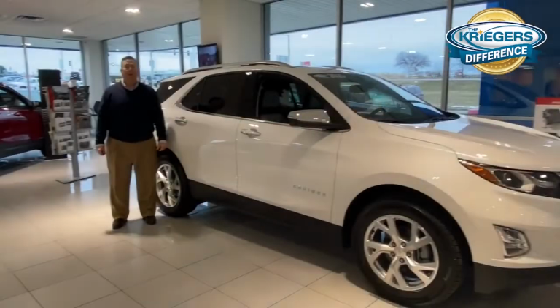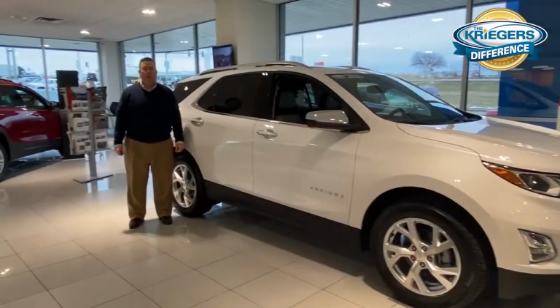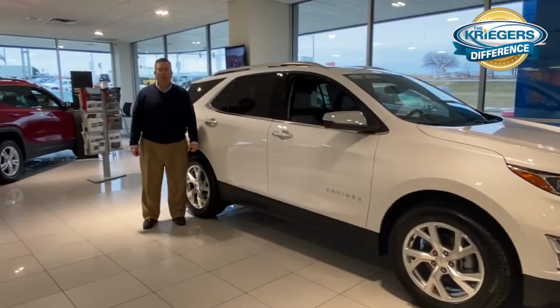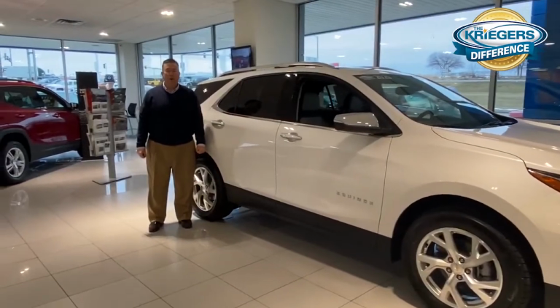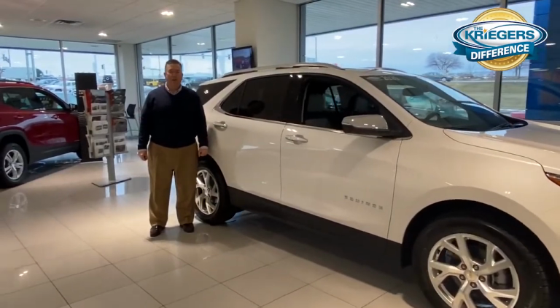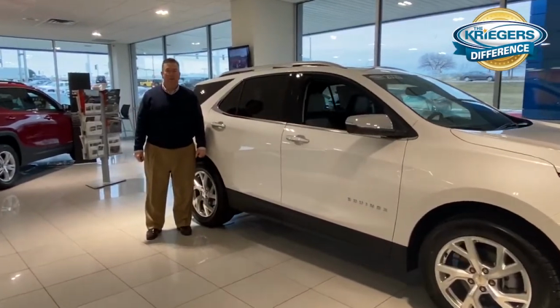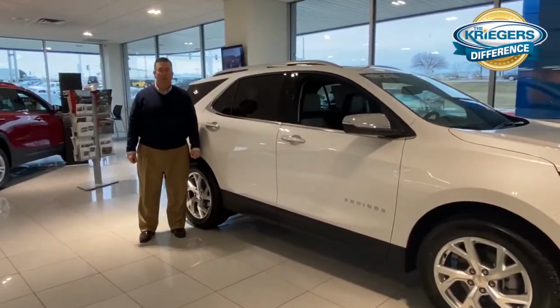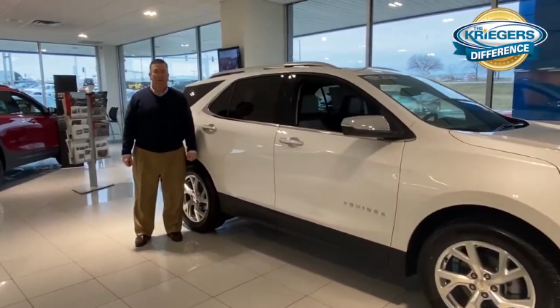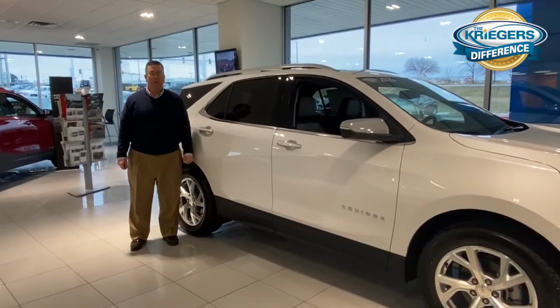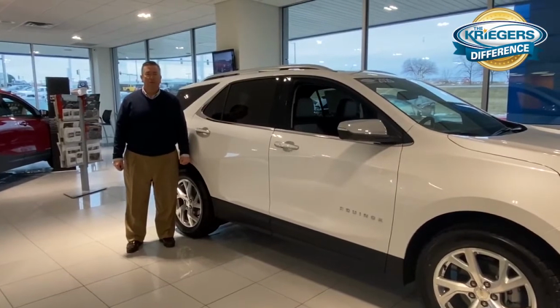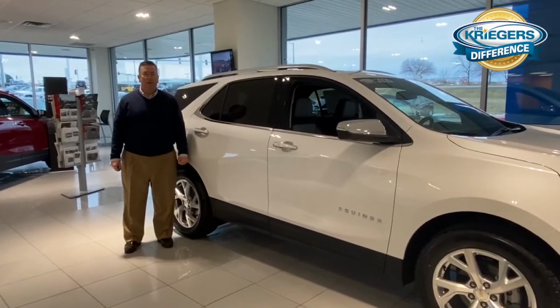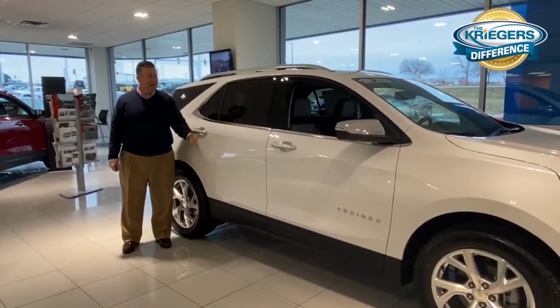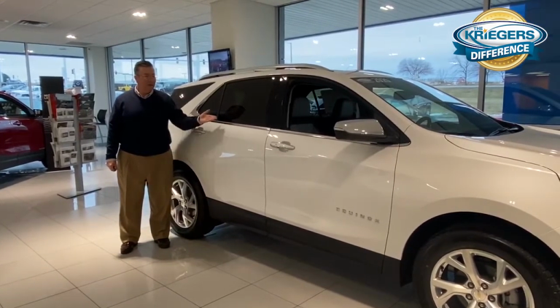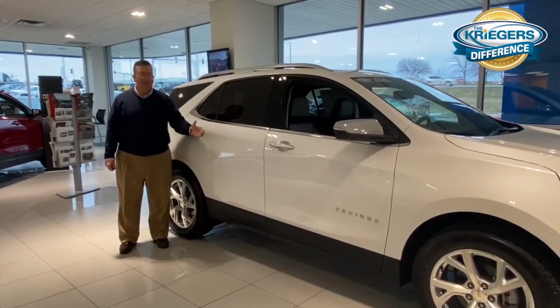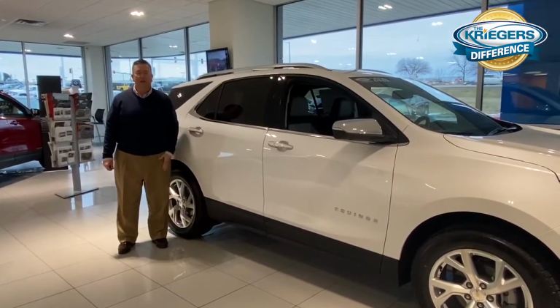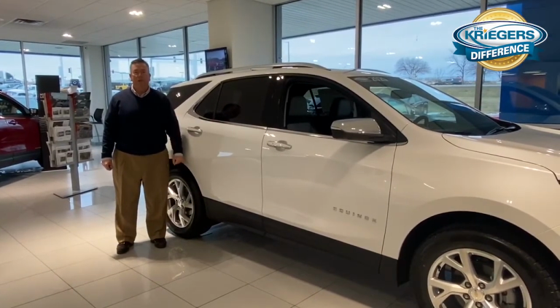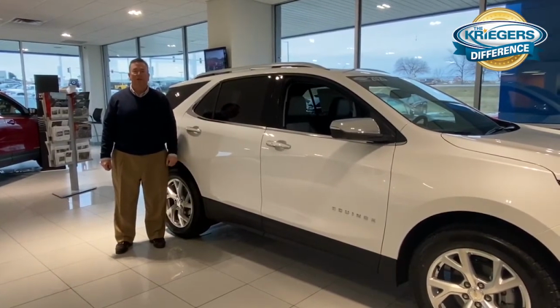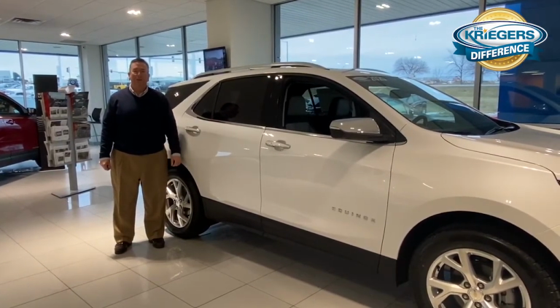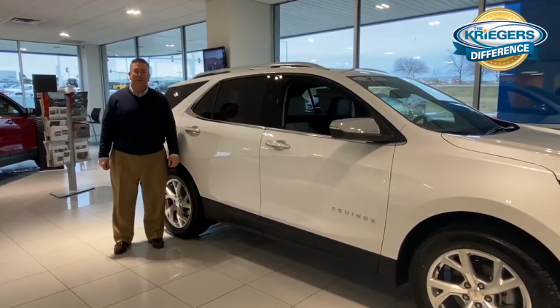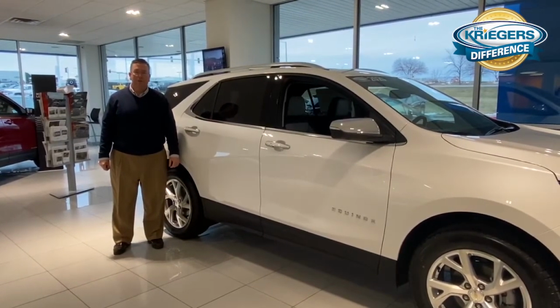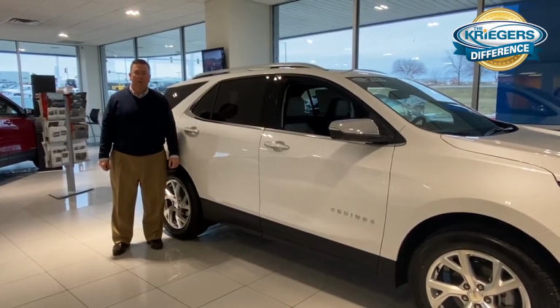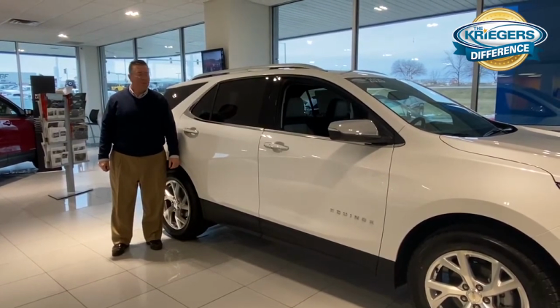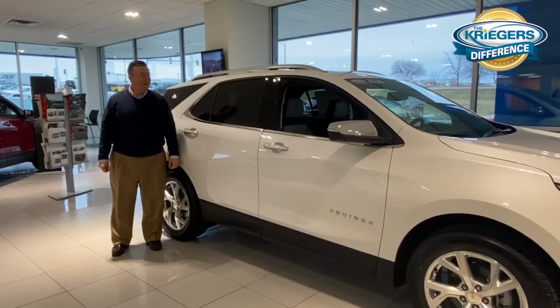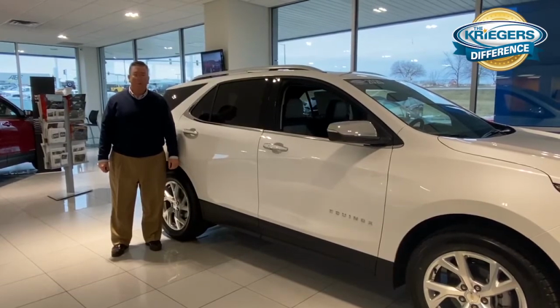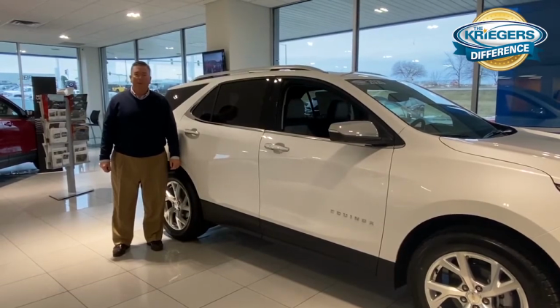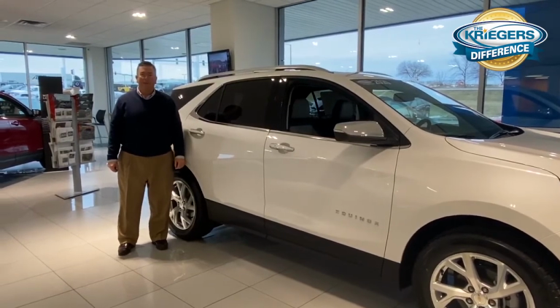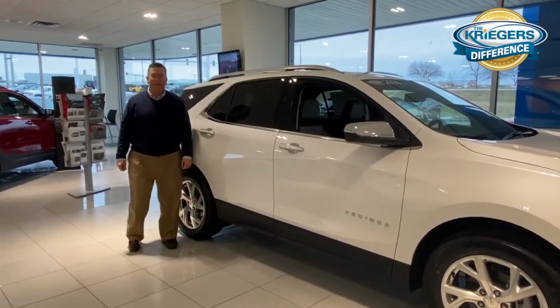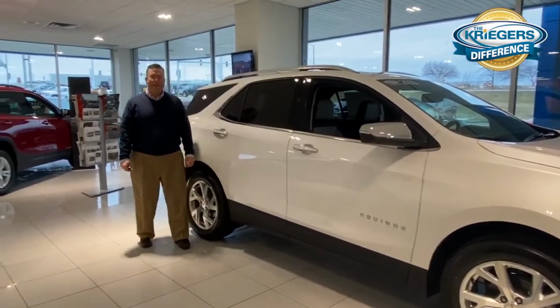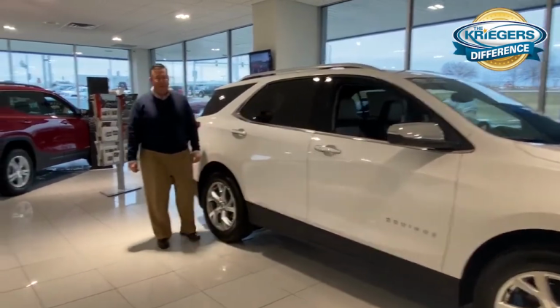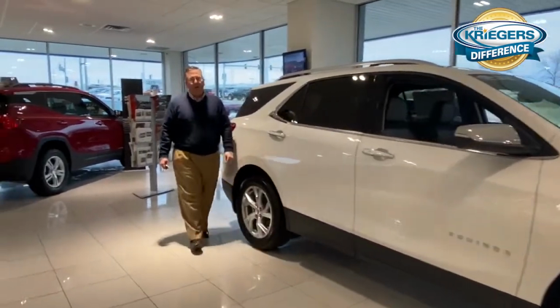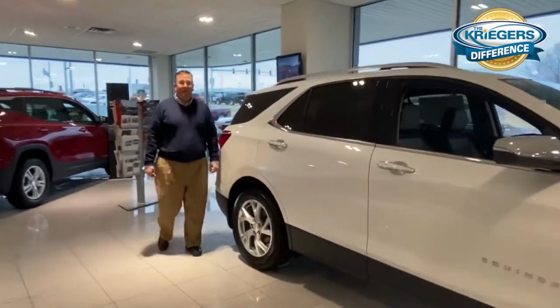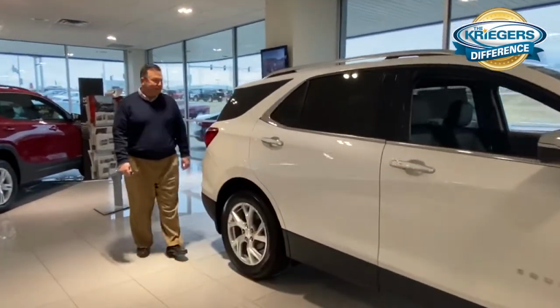Hello, I'm Greg Bogart and I'm one of the sales managers here at Kriegers. Today we're going to be looking at the 2020 Chevy Equinox that's on our show floor, and we're going to be talking about tailgates today, or lift gates.